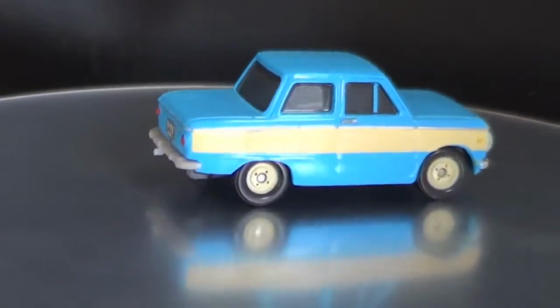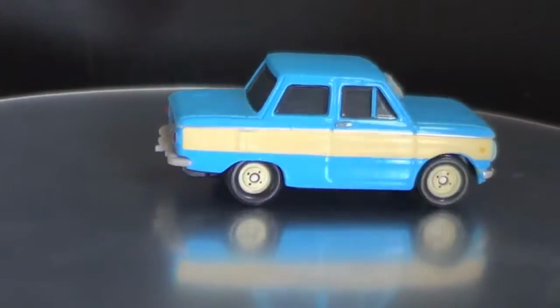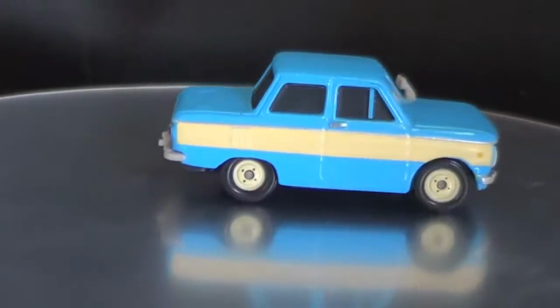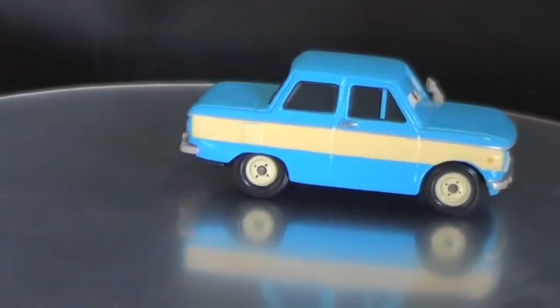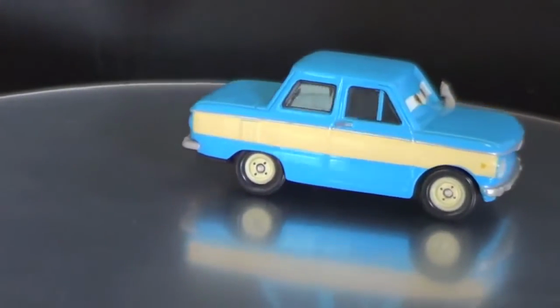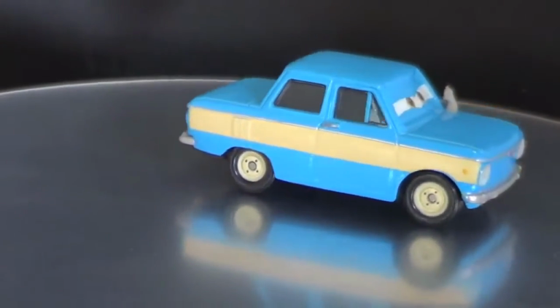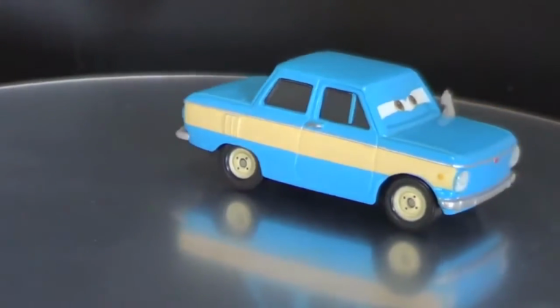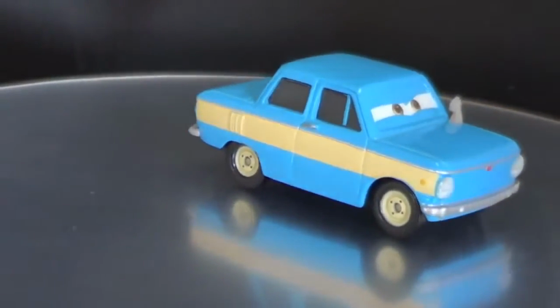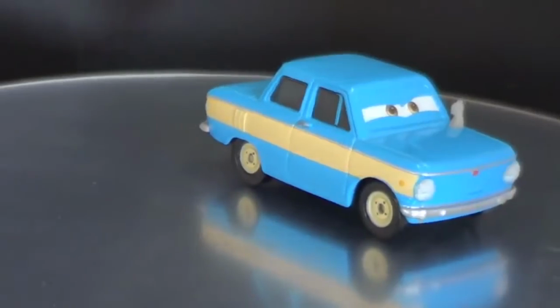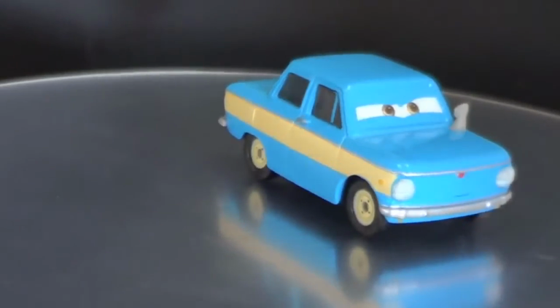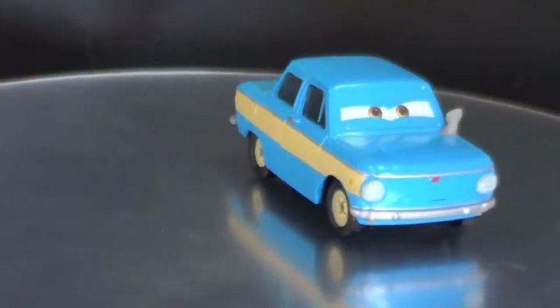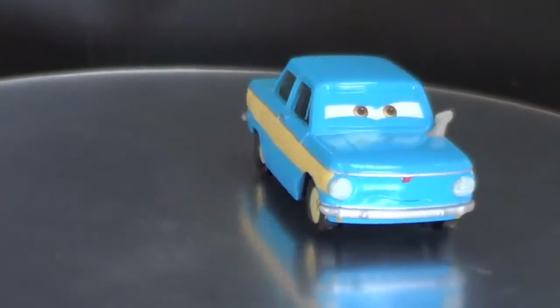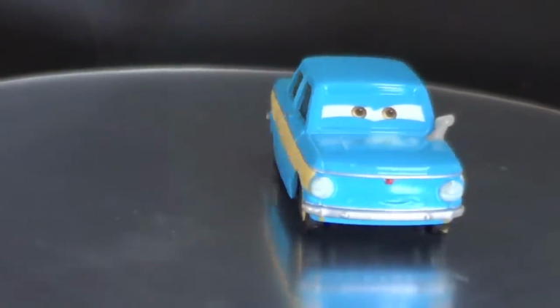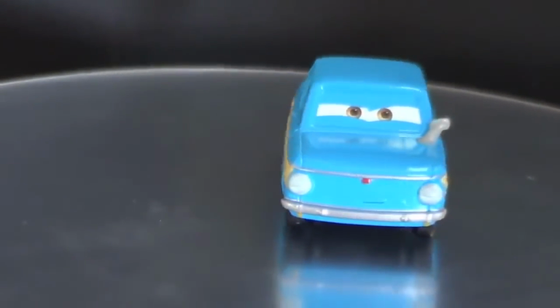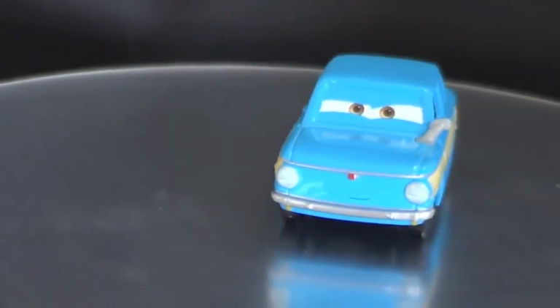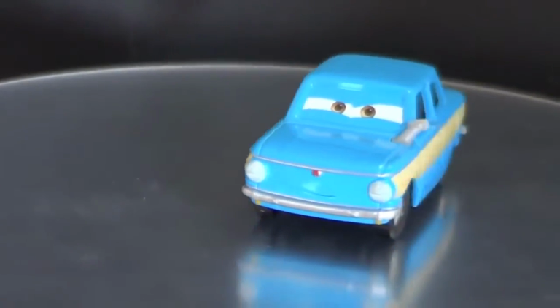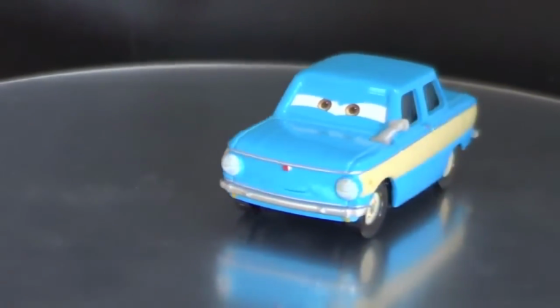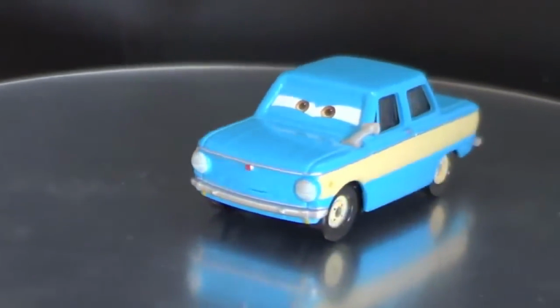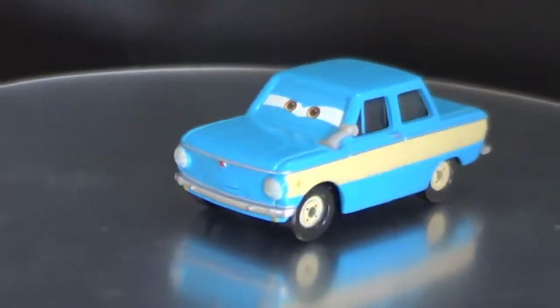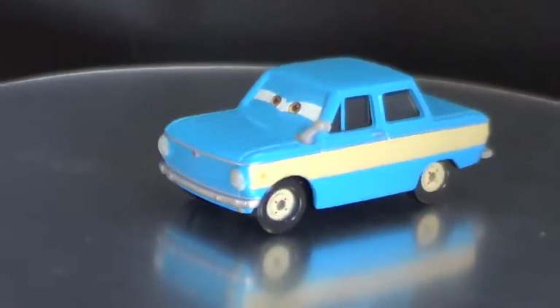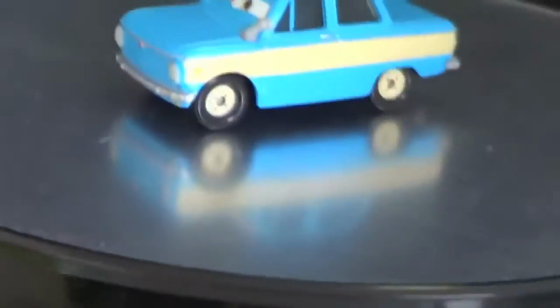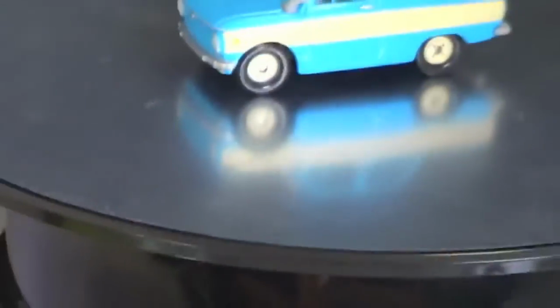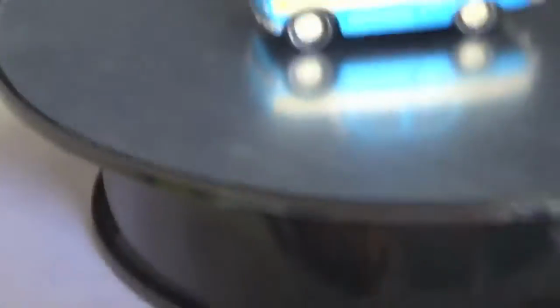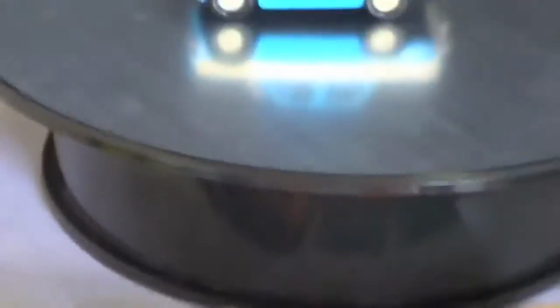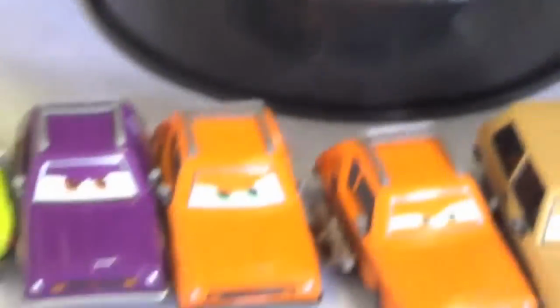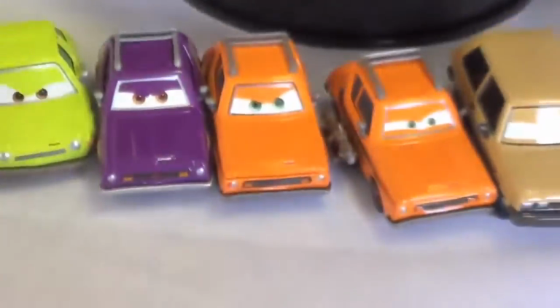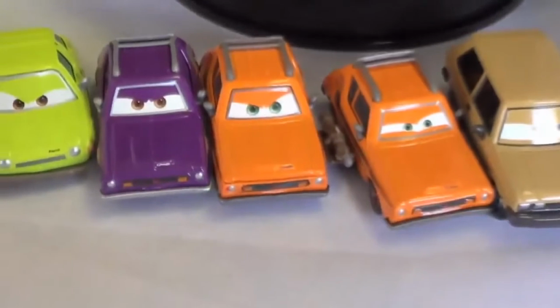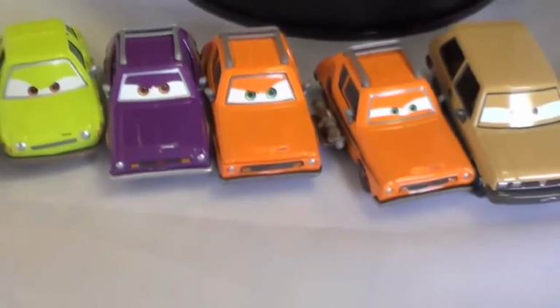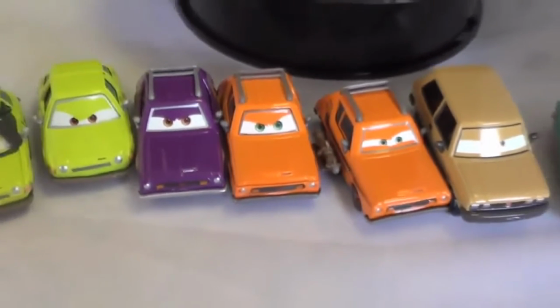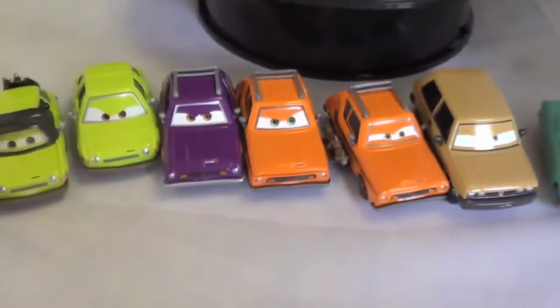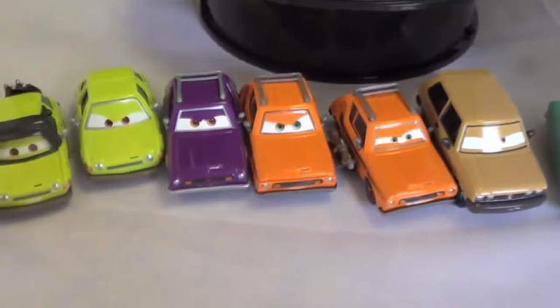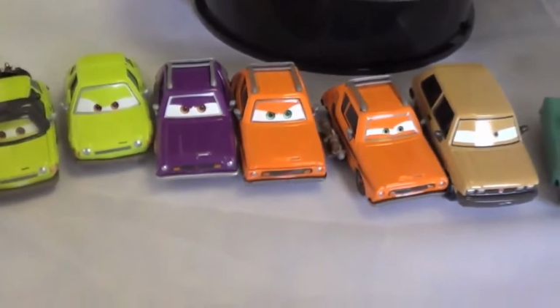But there you have it — here's all my lemons so far, and hopefully we'll pick up some more soon that I can show you. Thank you and have a good day.